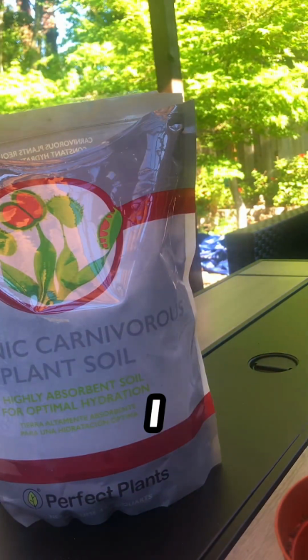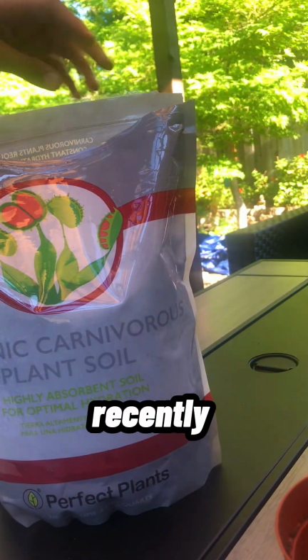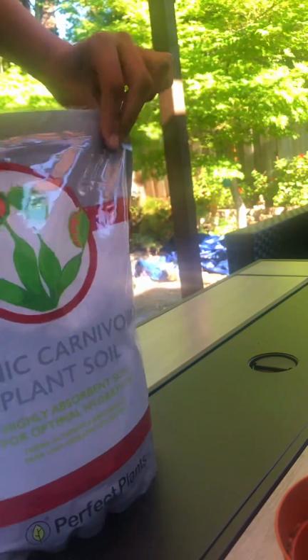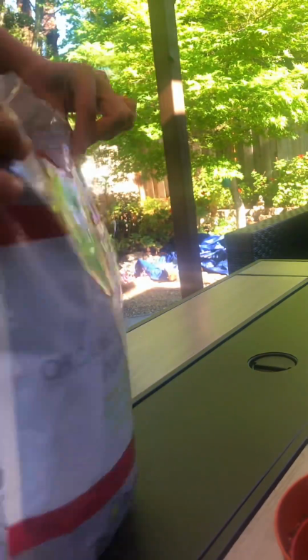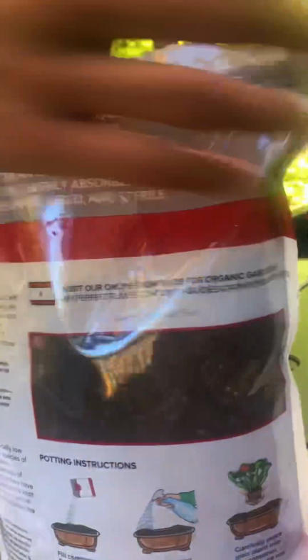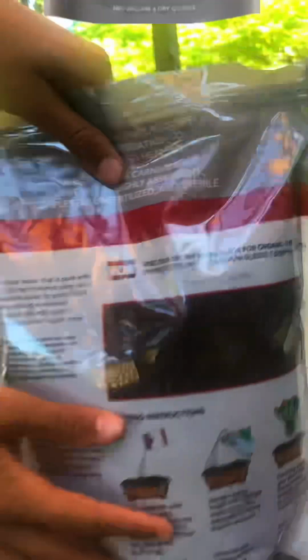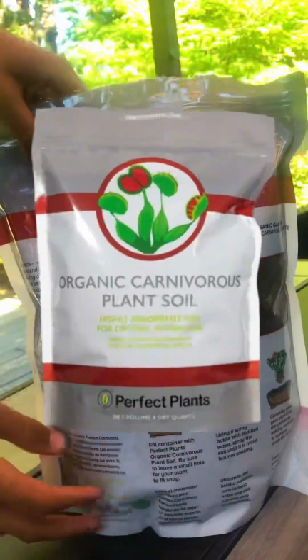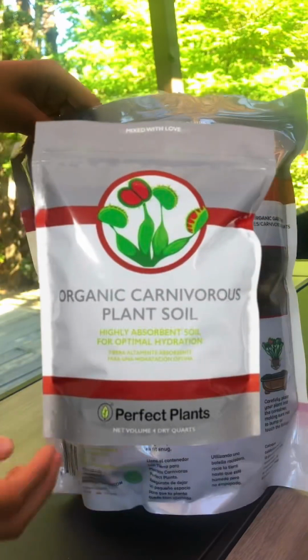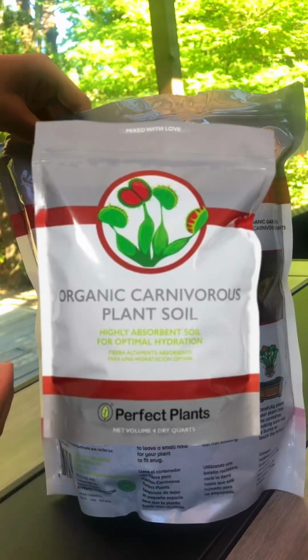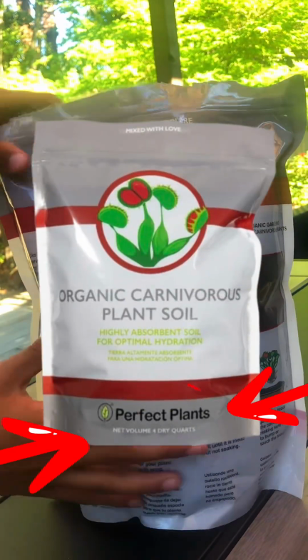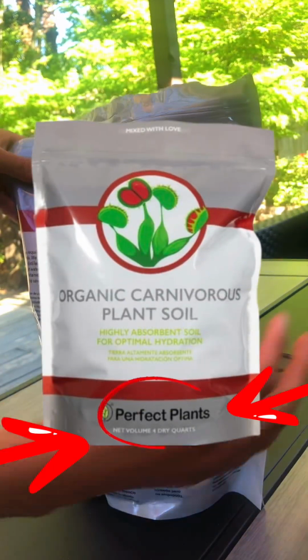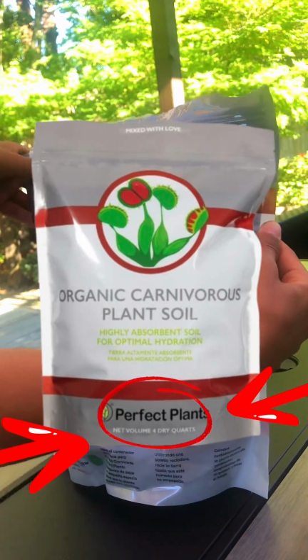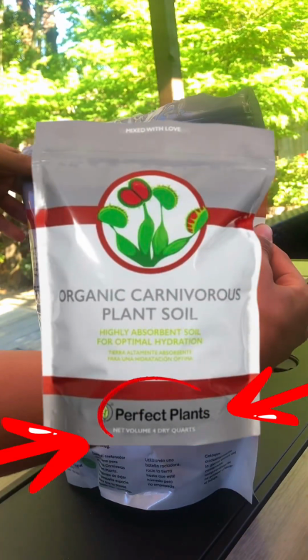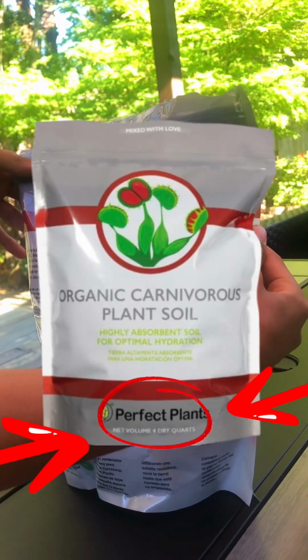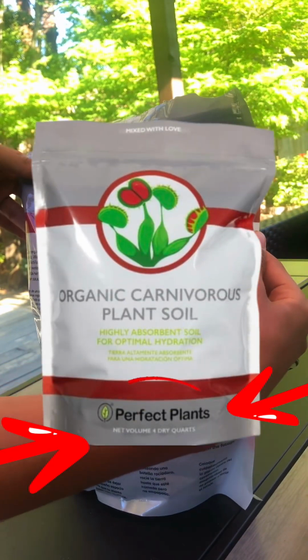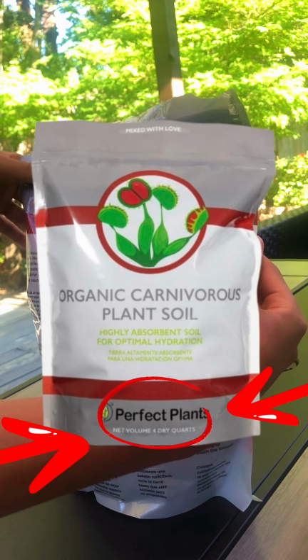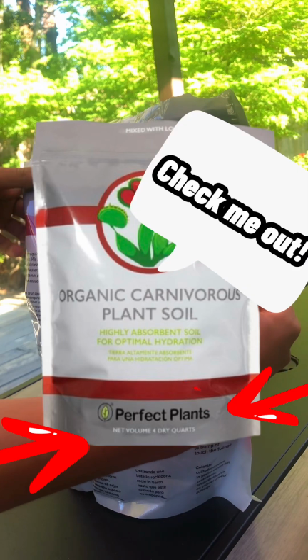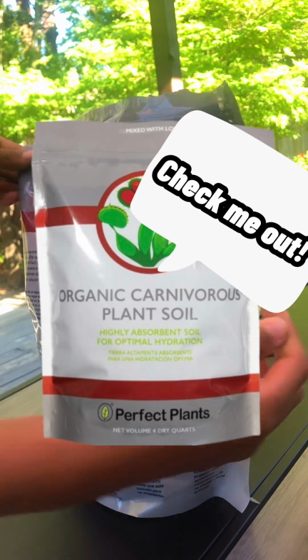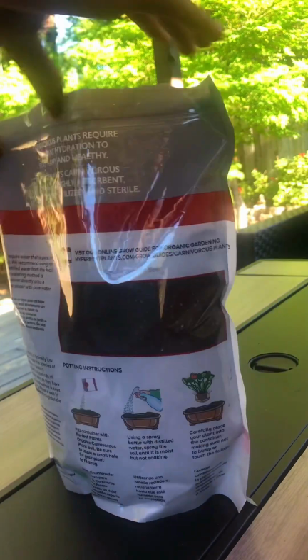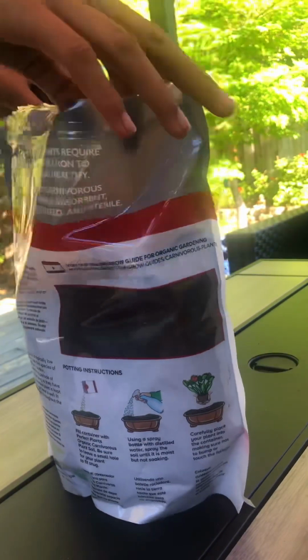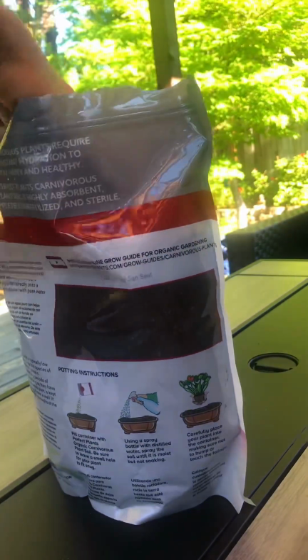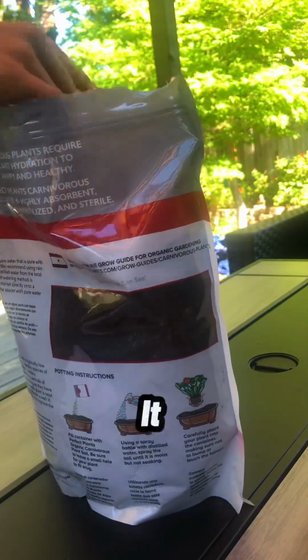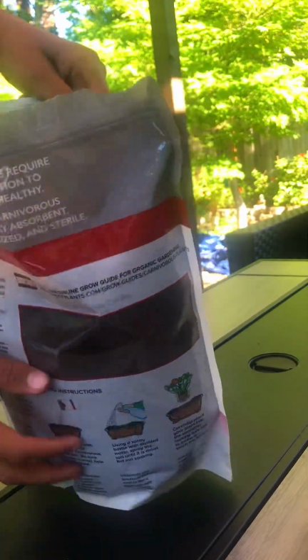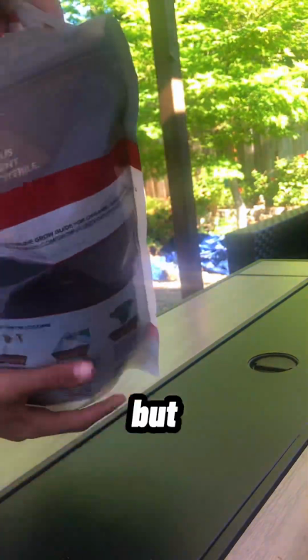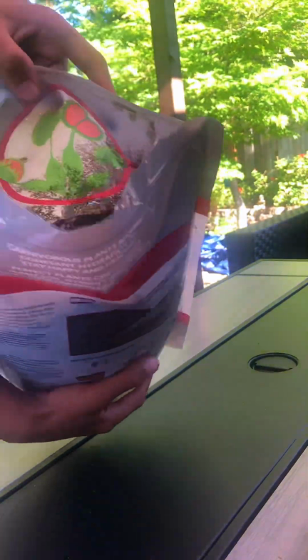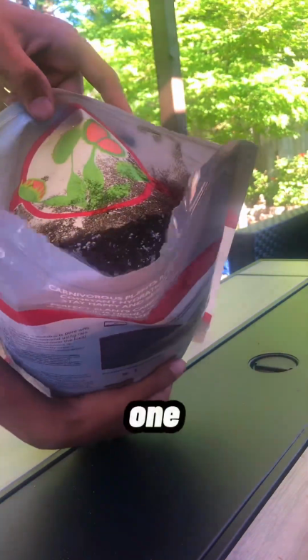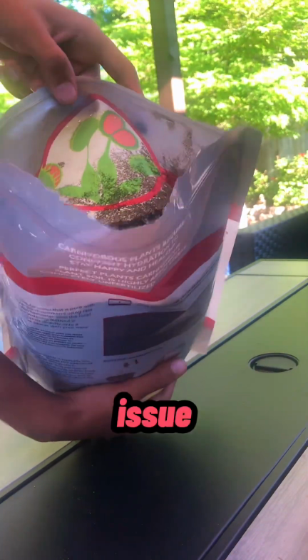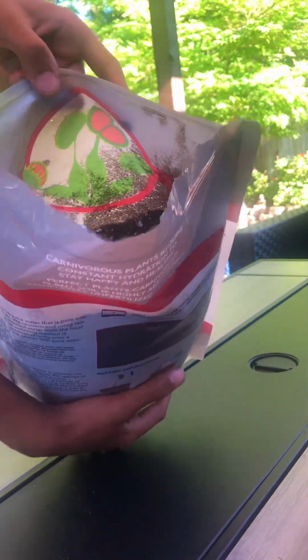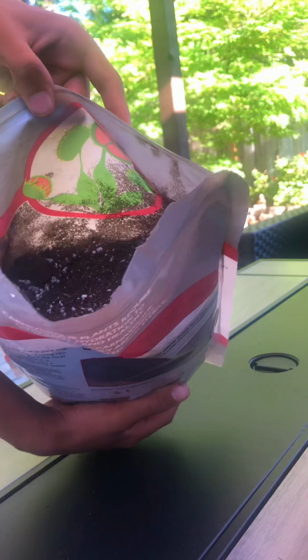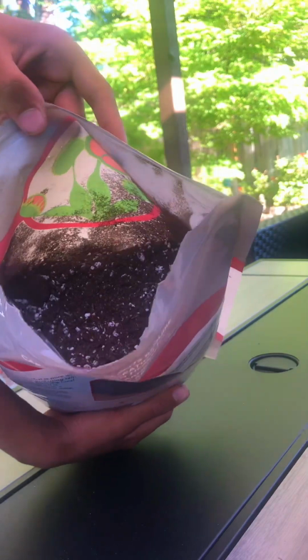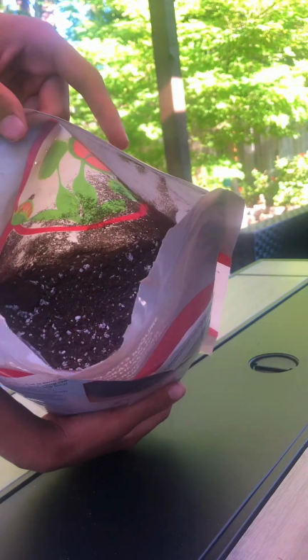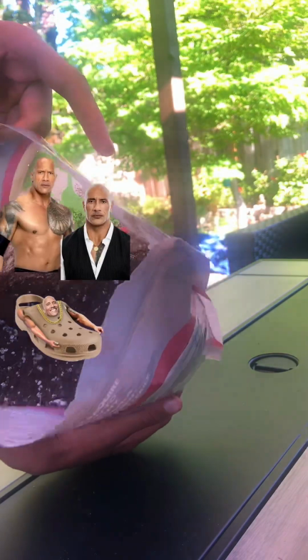I recently got this carnivorous plant soil mix from Amazon — I got it from Perfect Plants. I recommend you guys check it out. Here's the soil. It looks great, but my one issue was that there were way too many rocks in there.